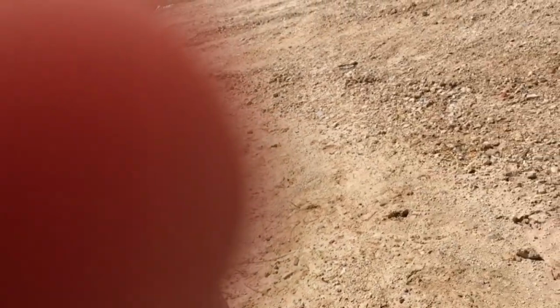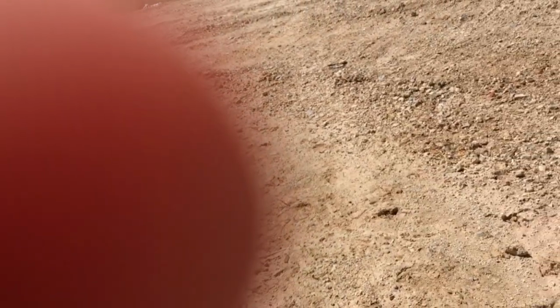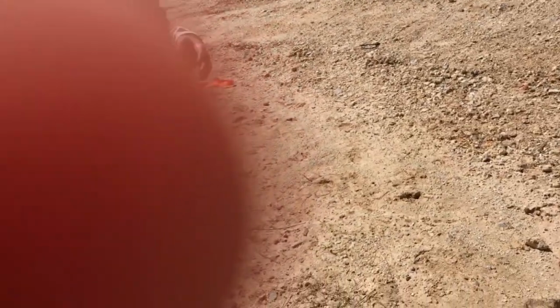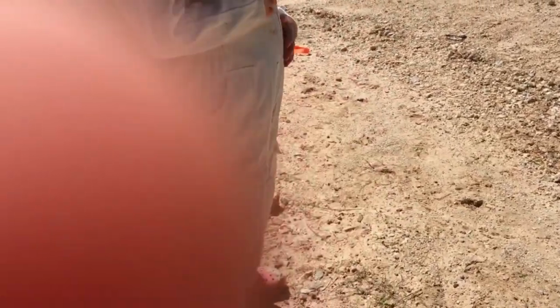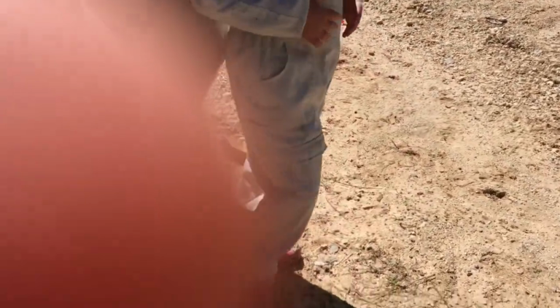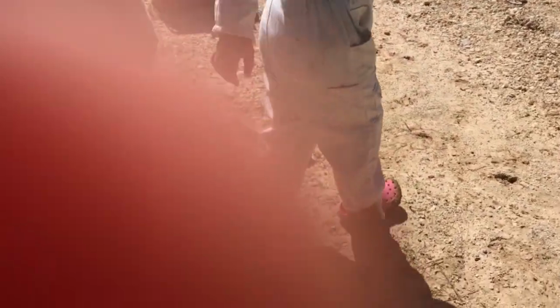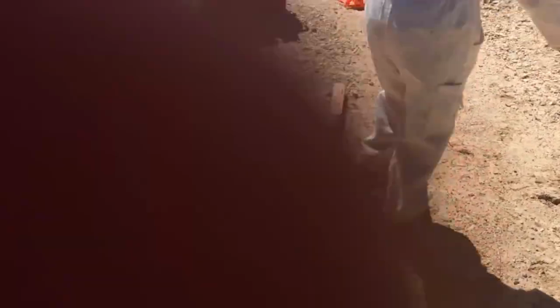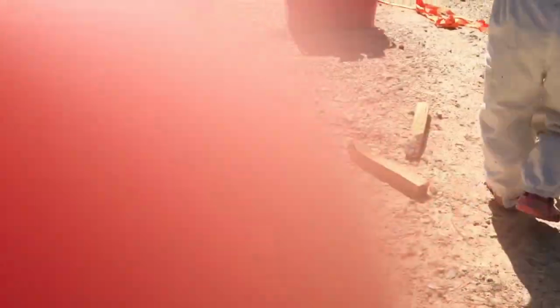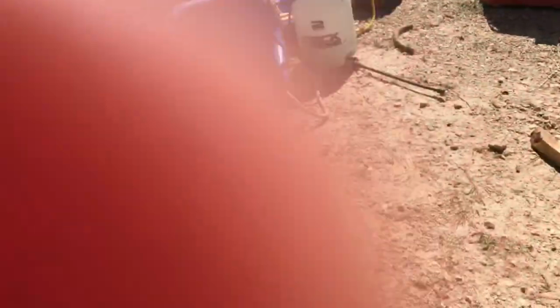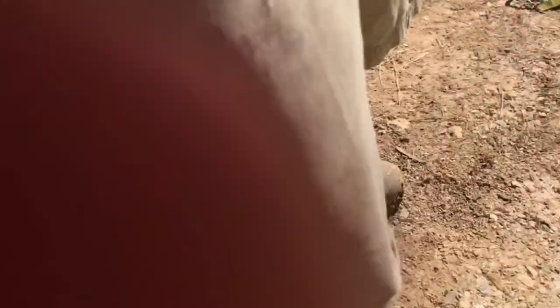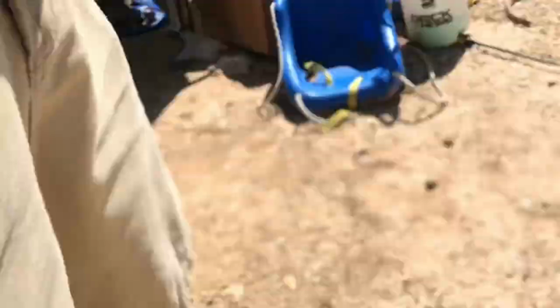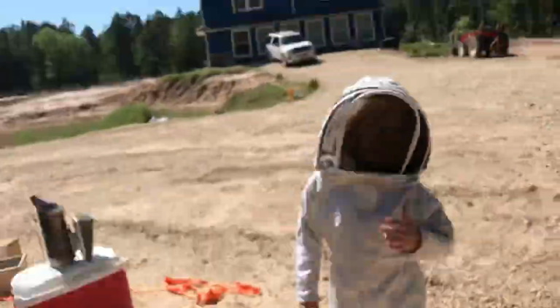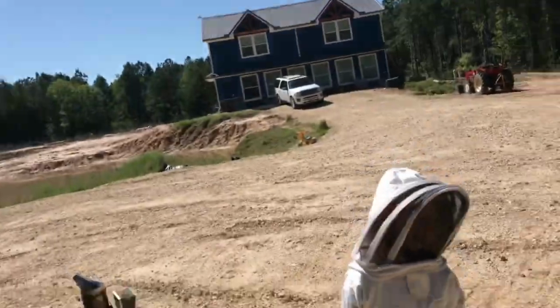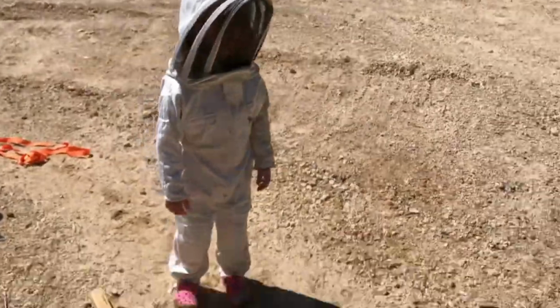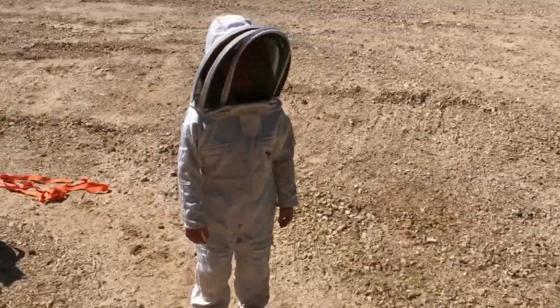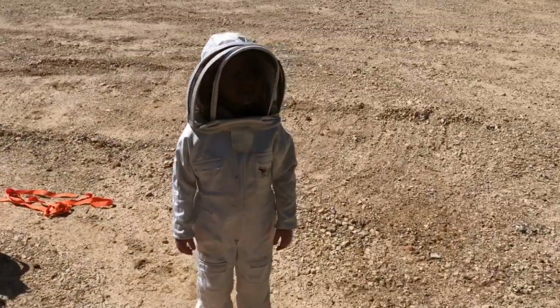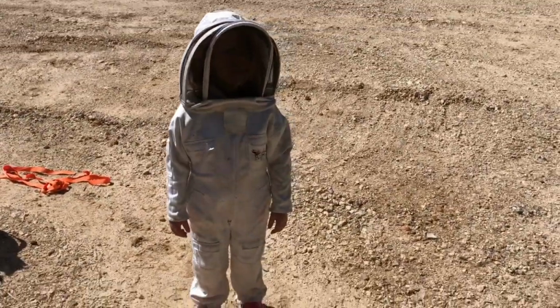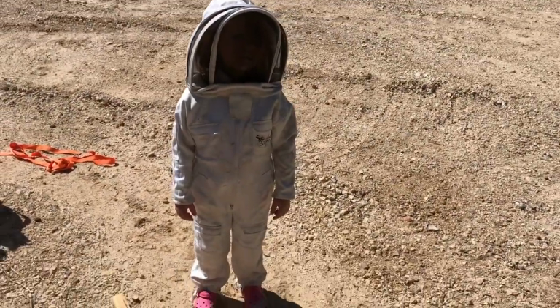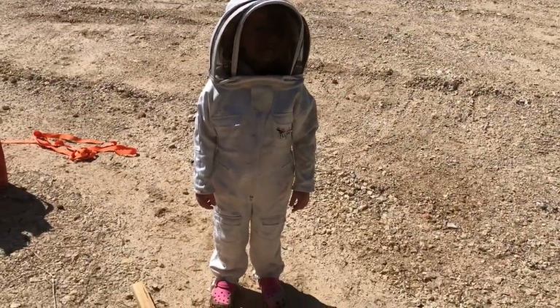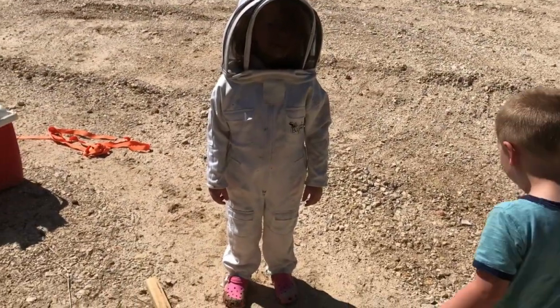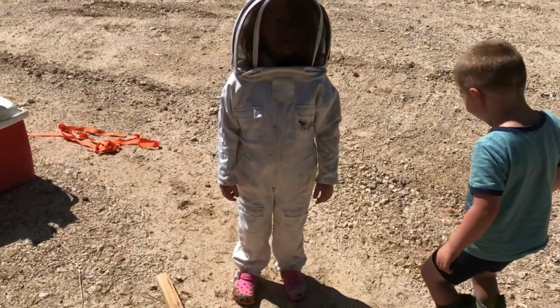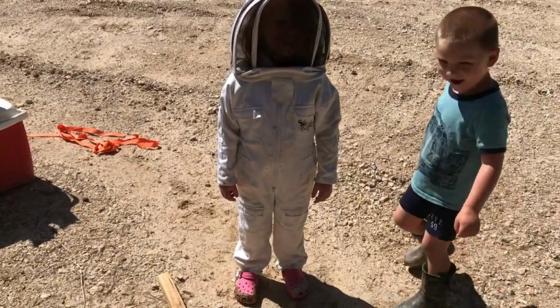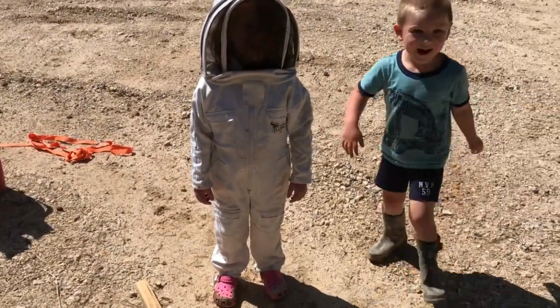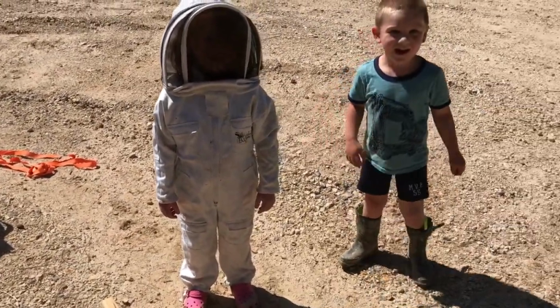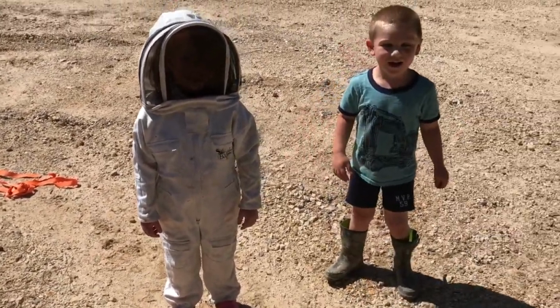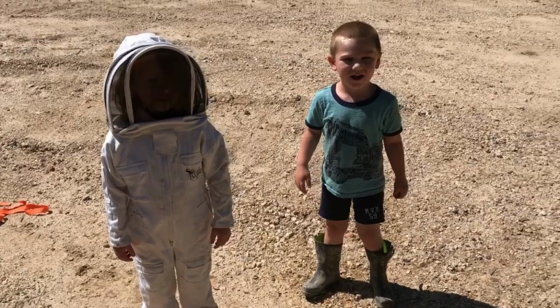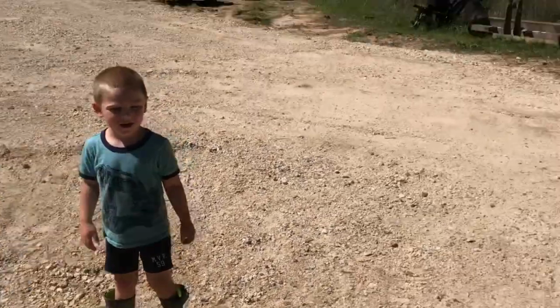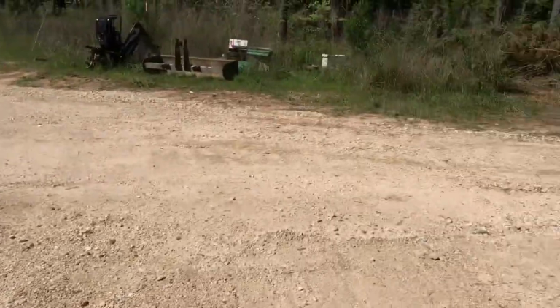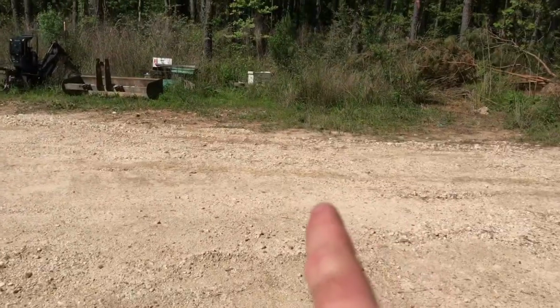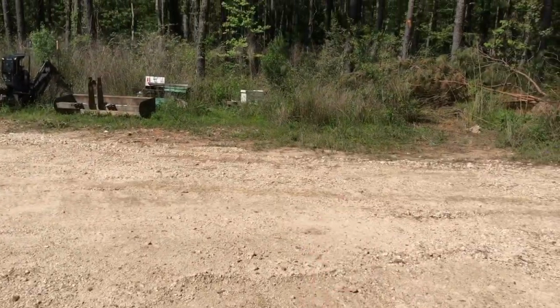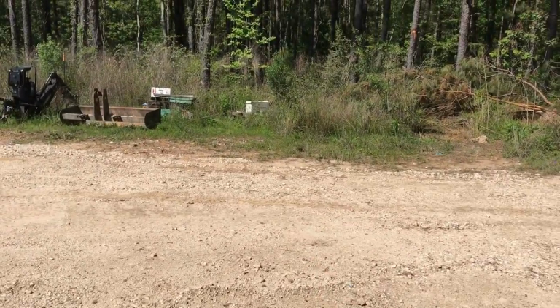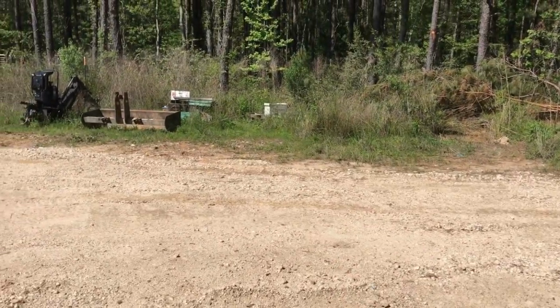All right. Let's see it. How you looking? You feel safe, all zipped up? You ready to go look at a hive? Let's go look at this one right over here. Let's go see how it's doing.